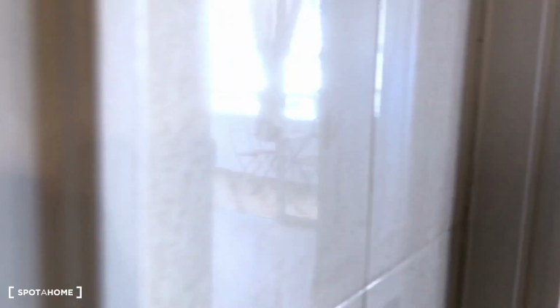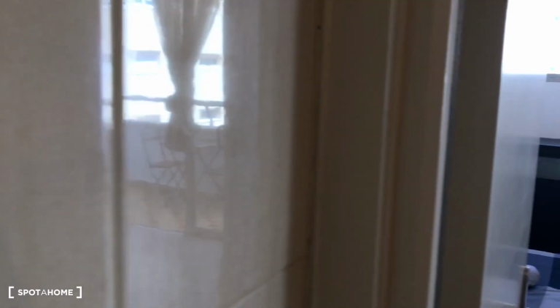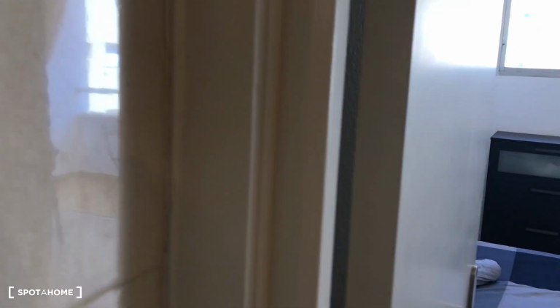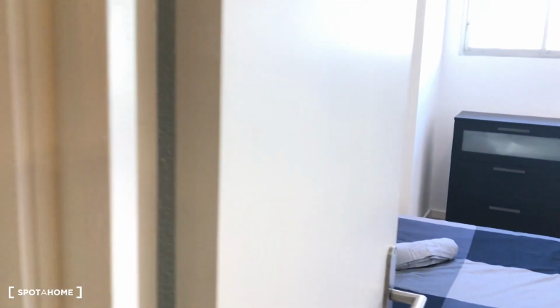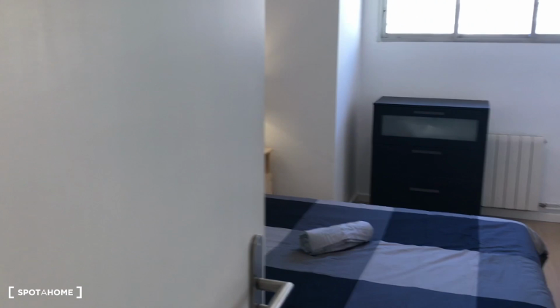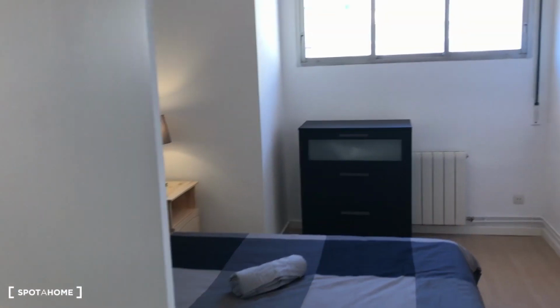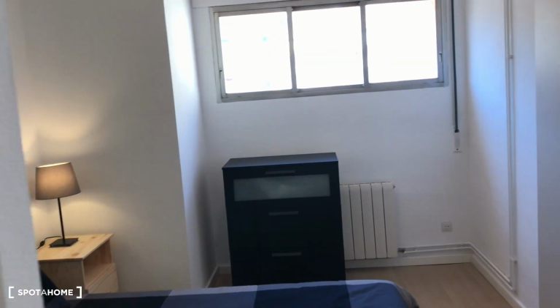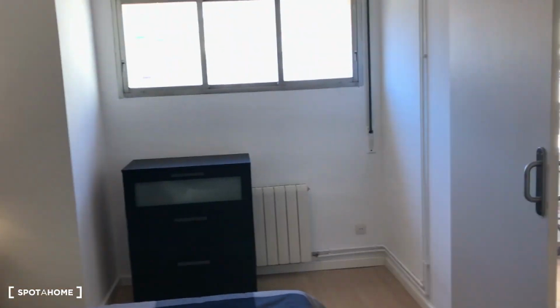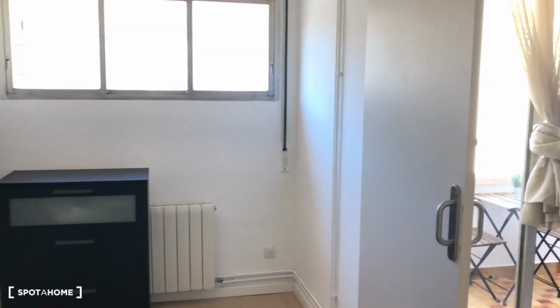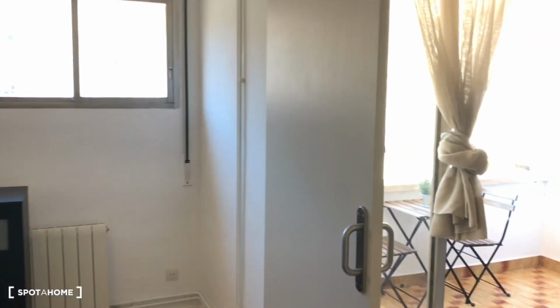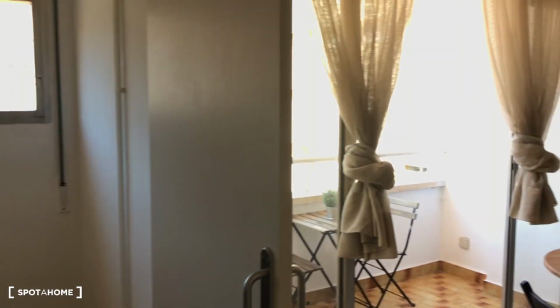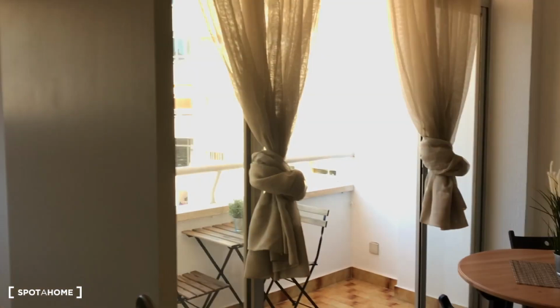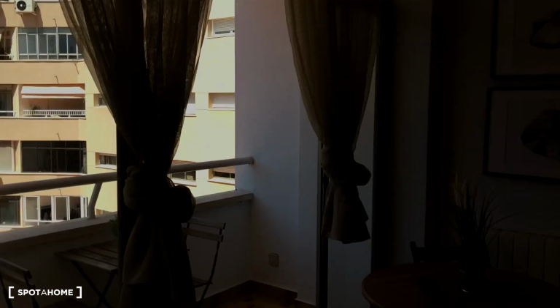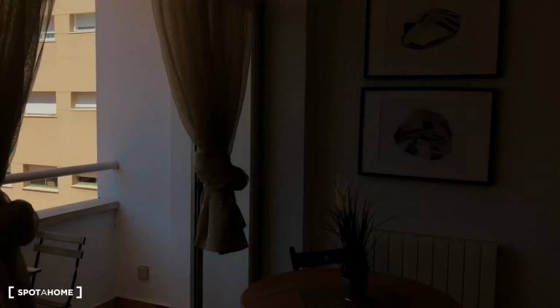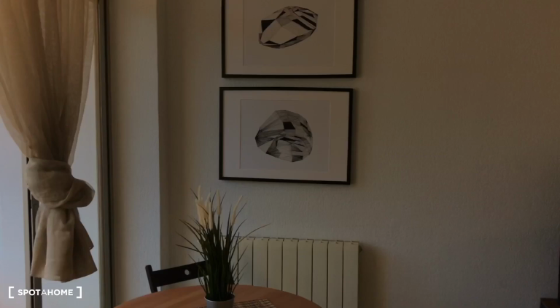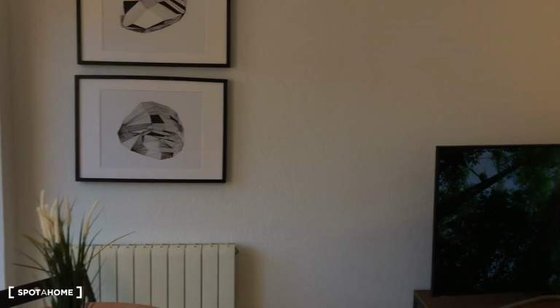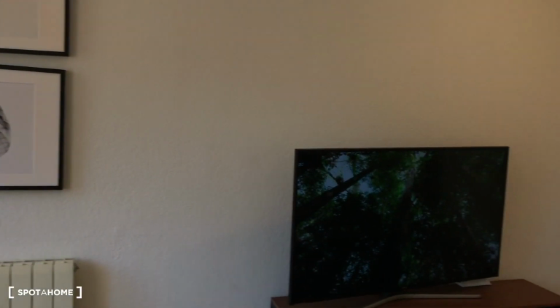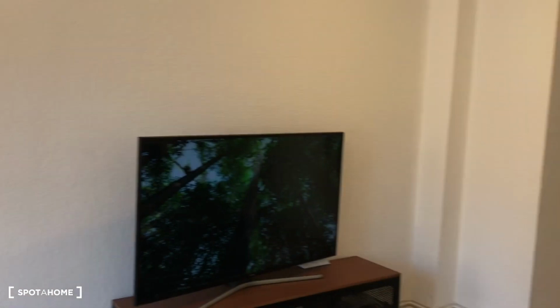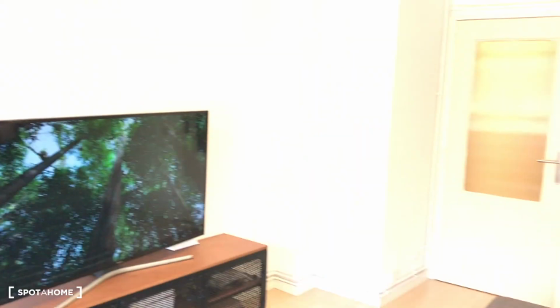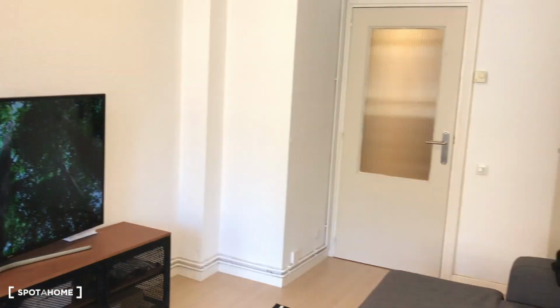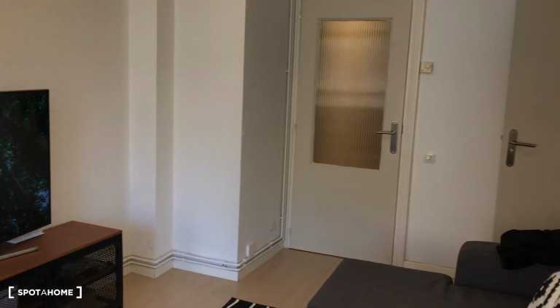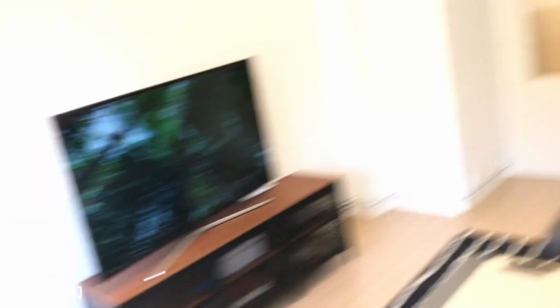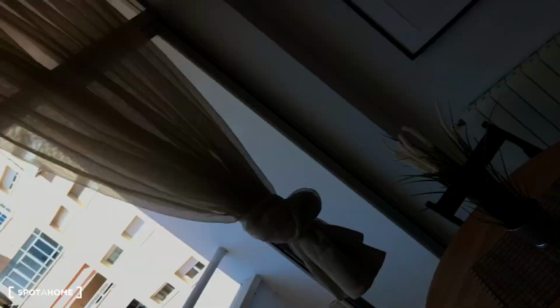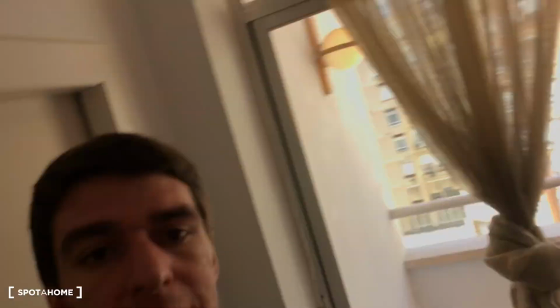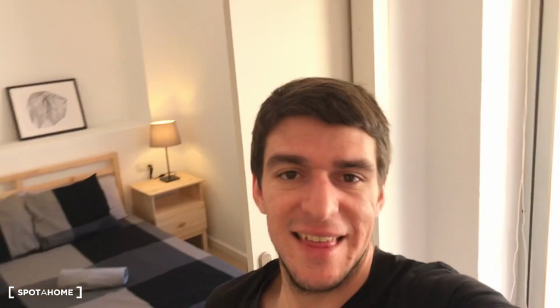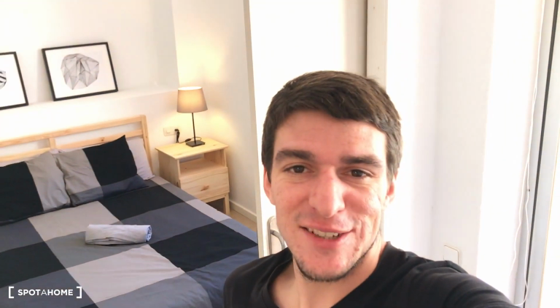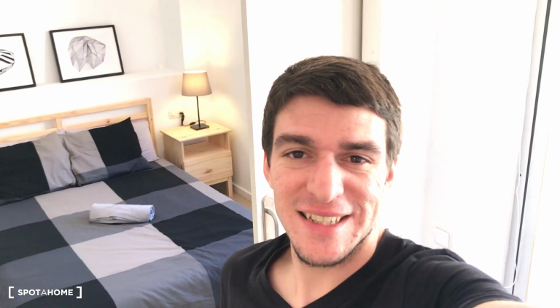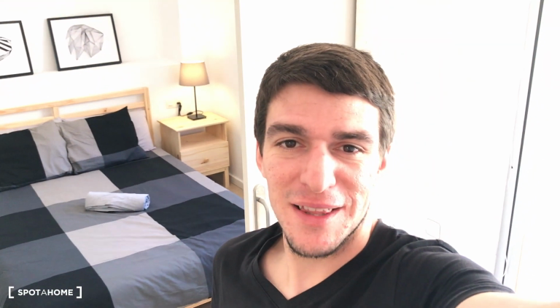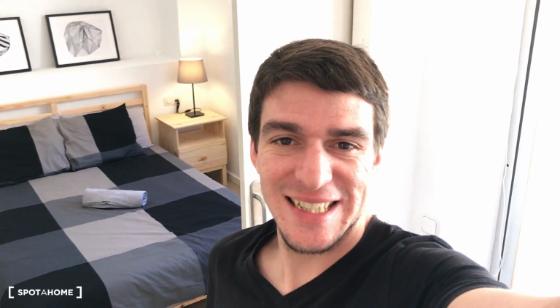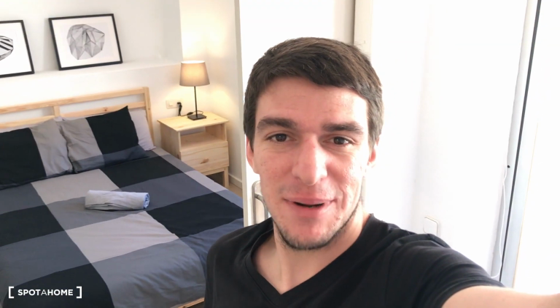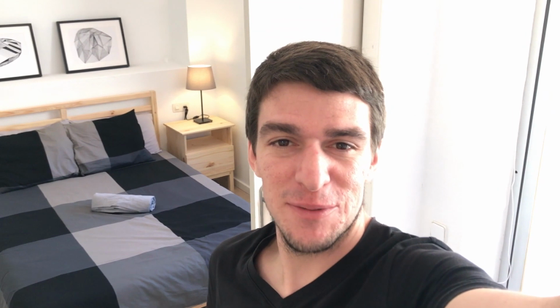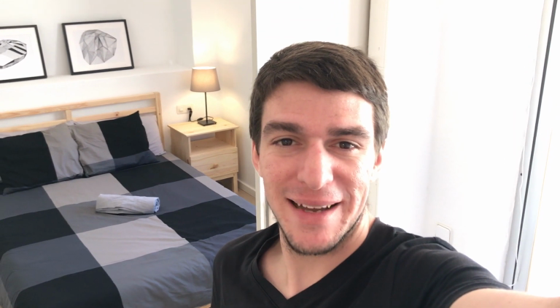As you have seen, a fantastic exterior, bright, and reformed apartment in Eixample Esquerra, close to Plaza Francesc Macià. Thank you guys for watching this video, and see you very soon. Bye-bye.